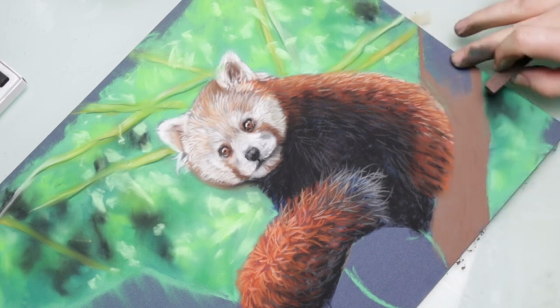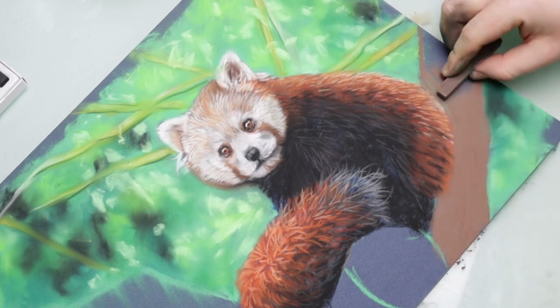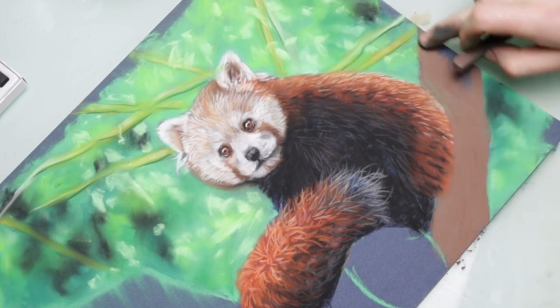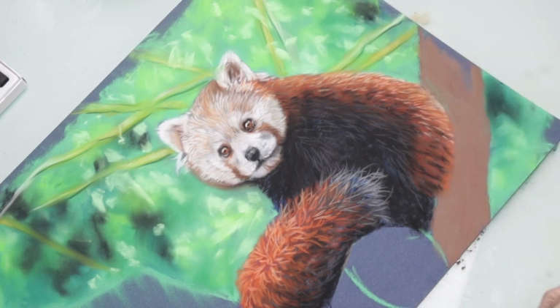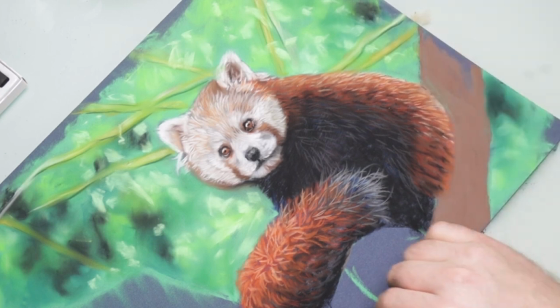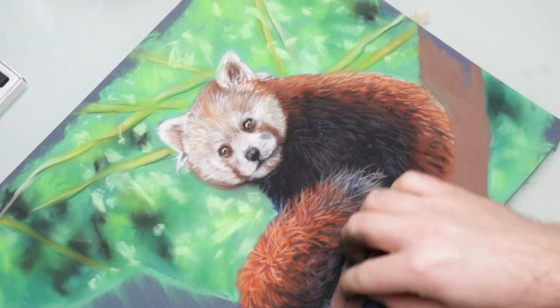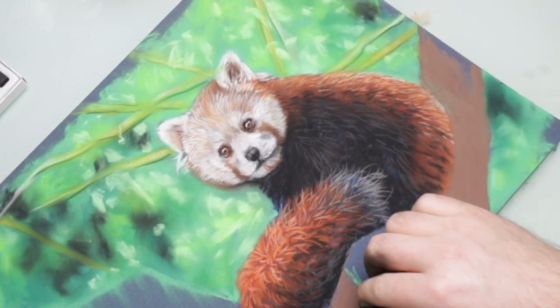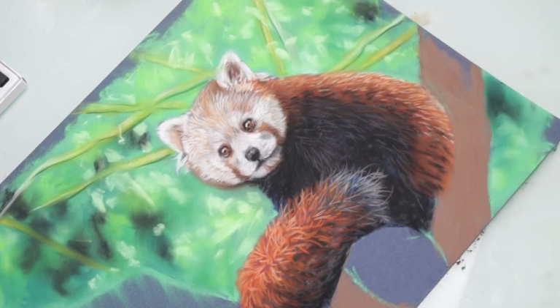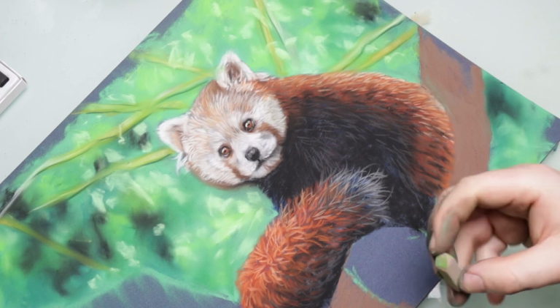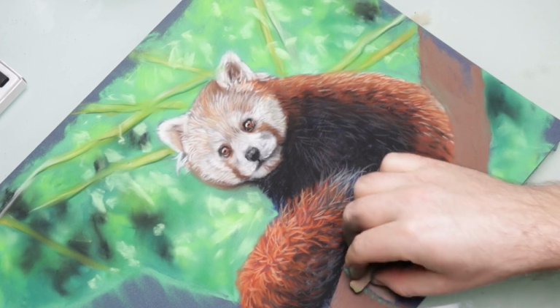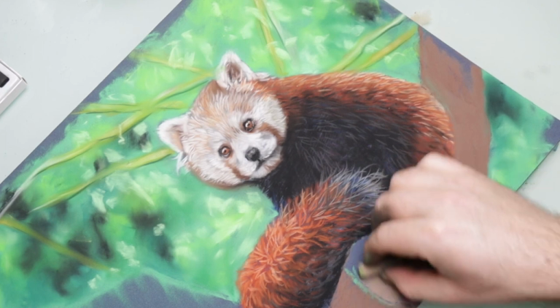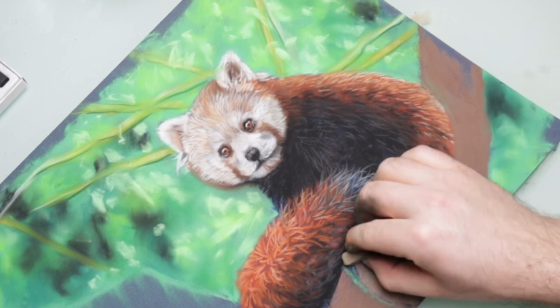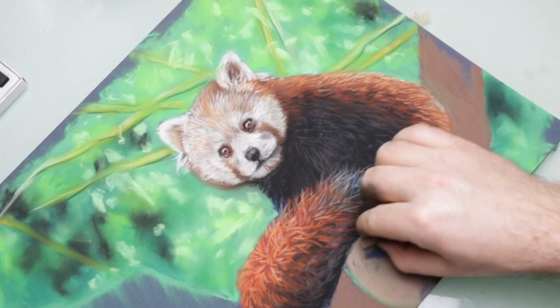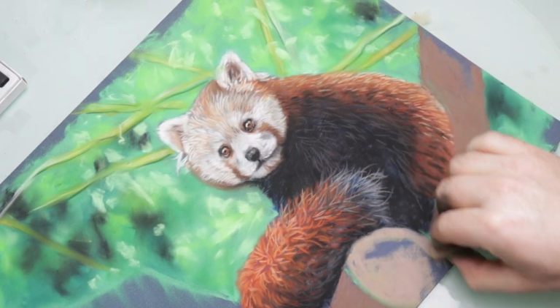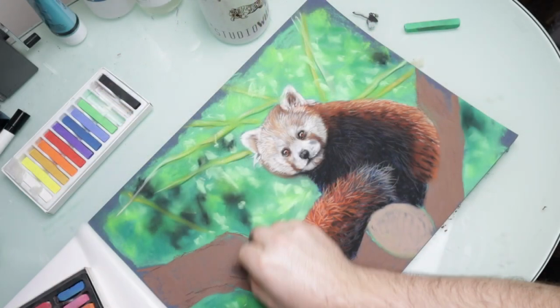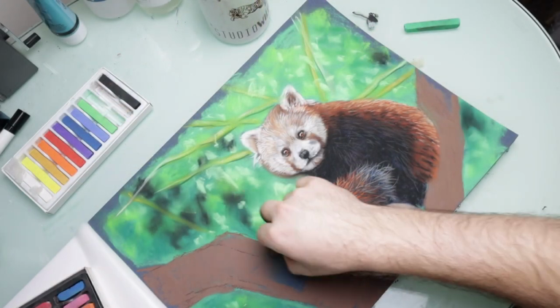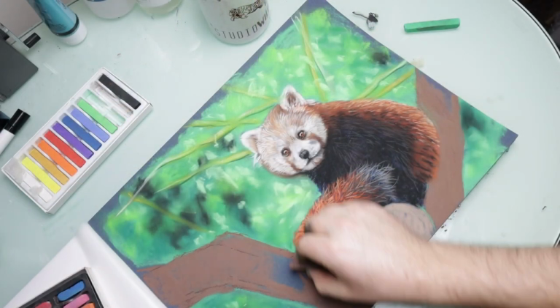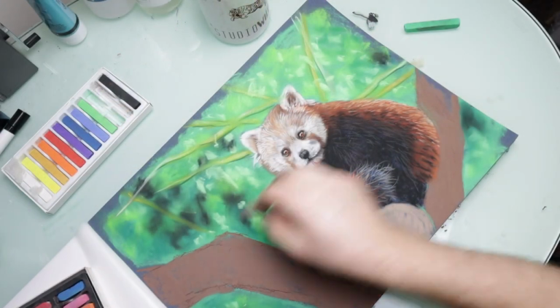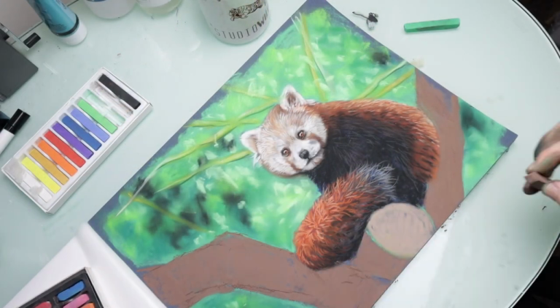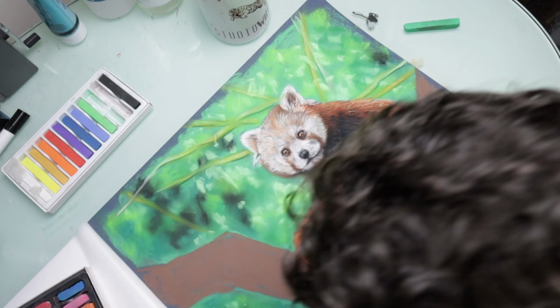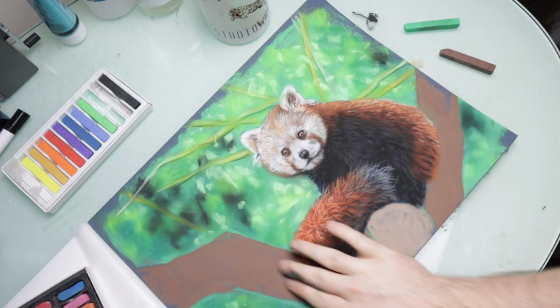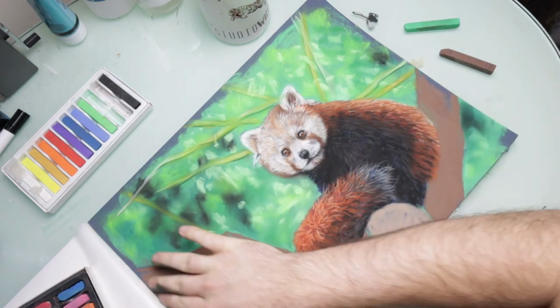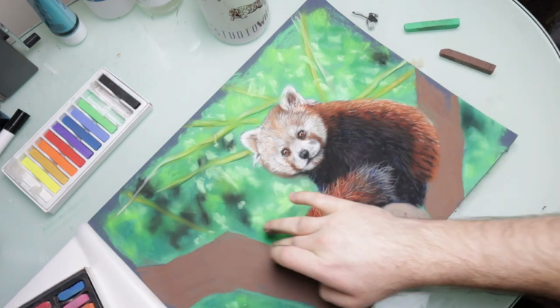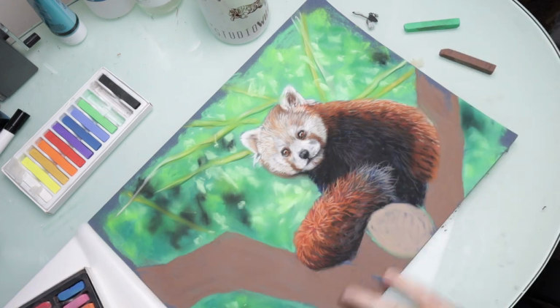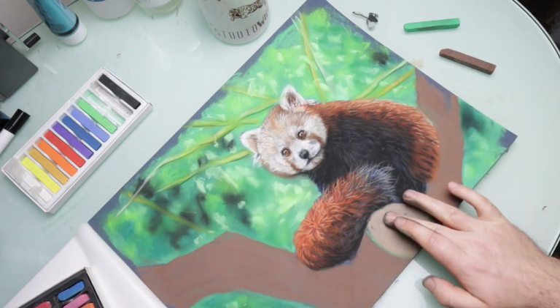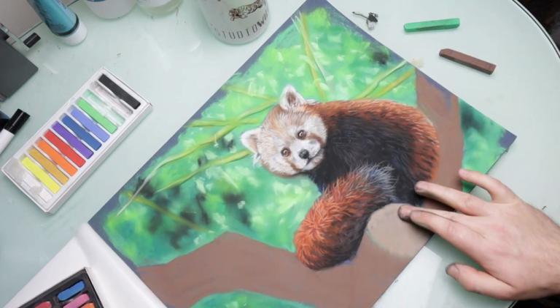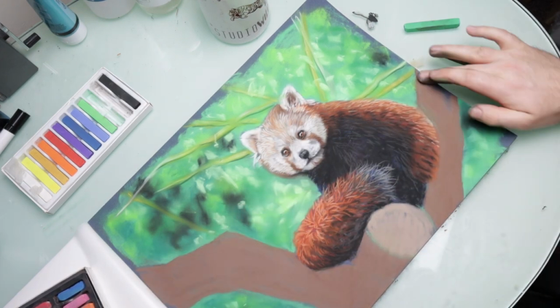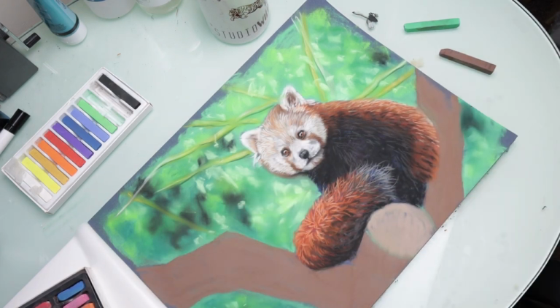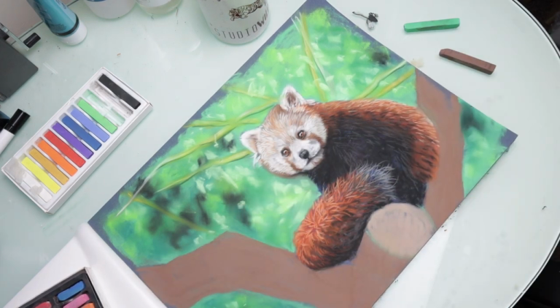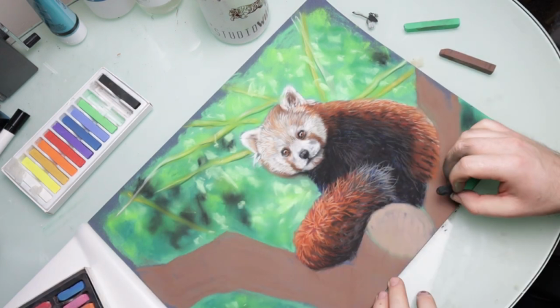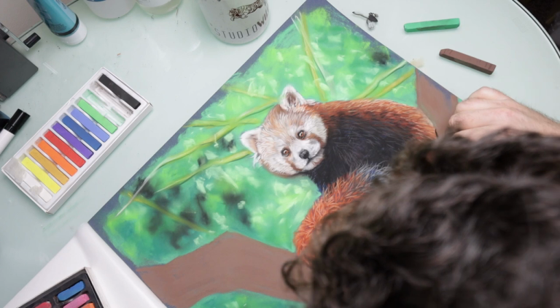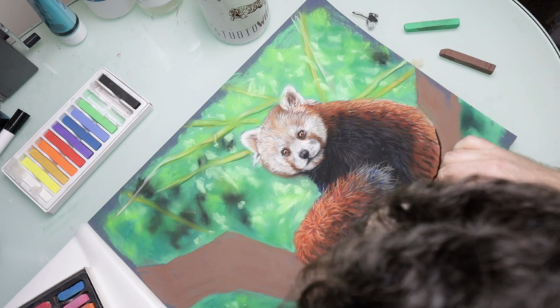For the tree I just started with a quick blocking of a brown color and then went over the top of that with some black pastel just to give the impression of shadows and the lines of the tree trunk.